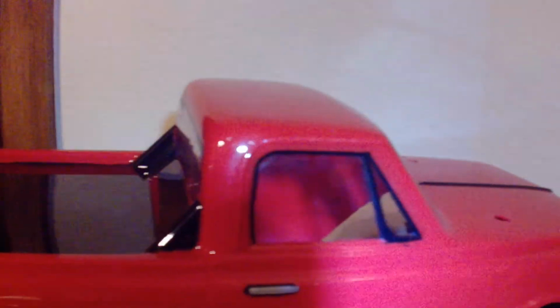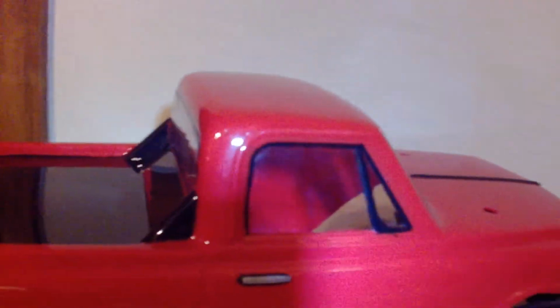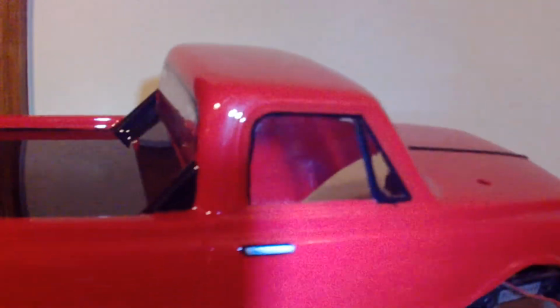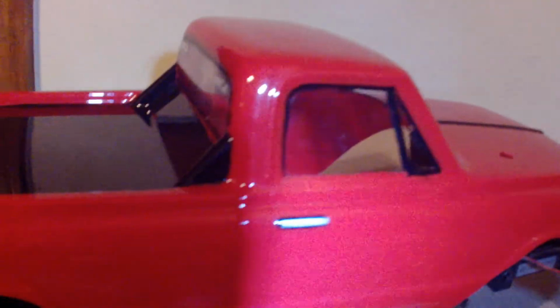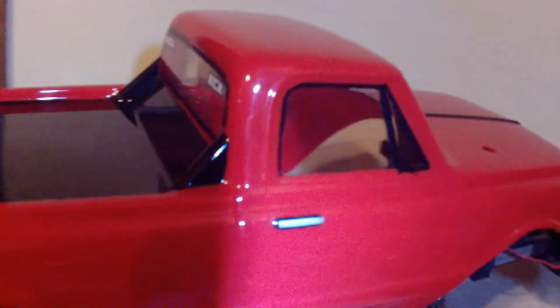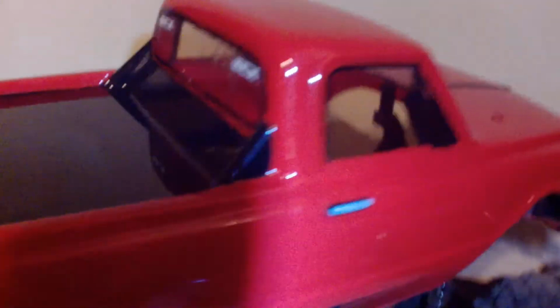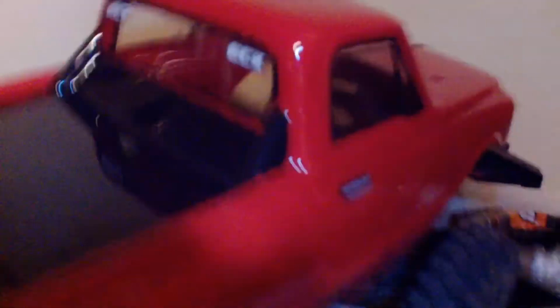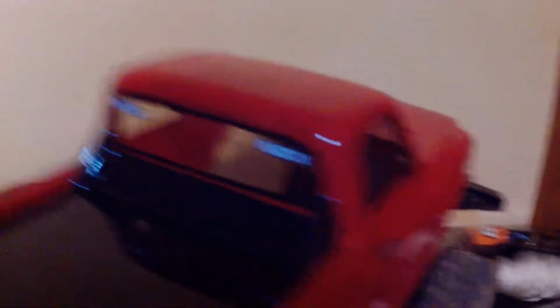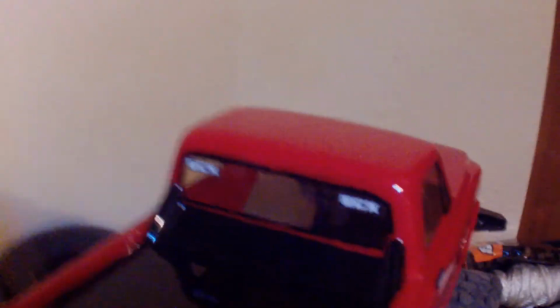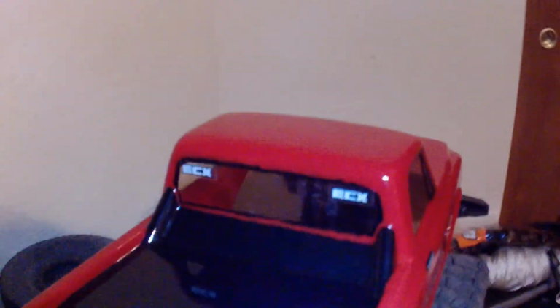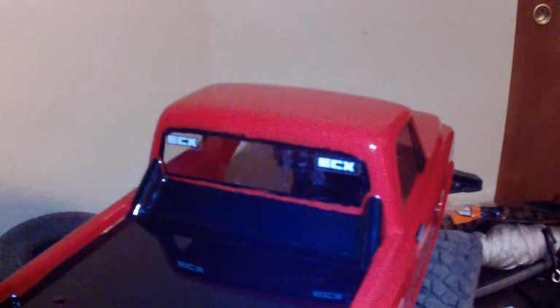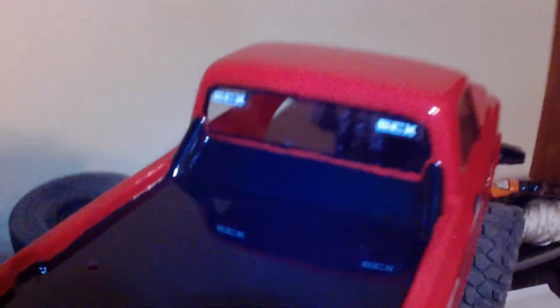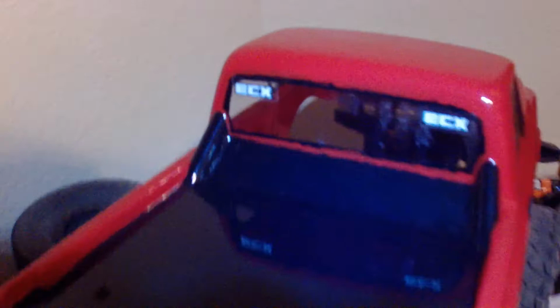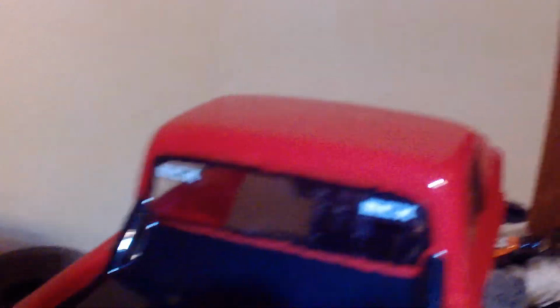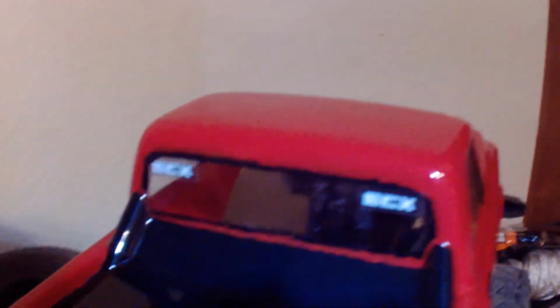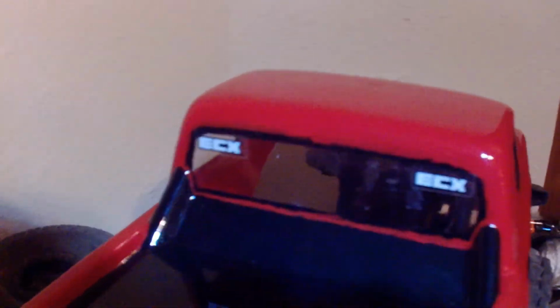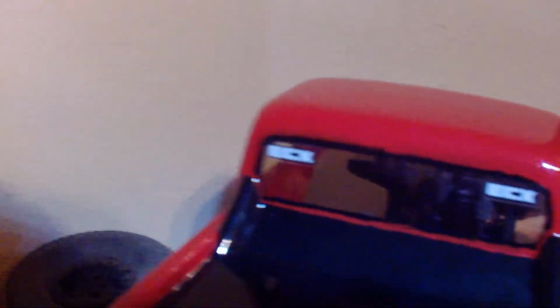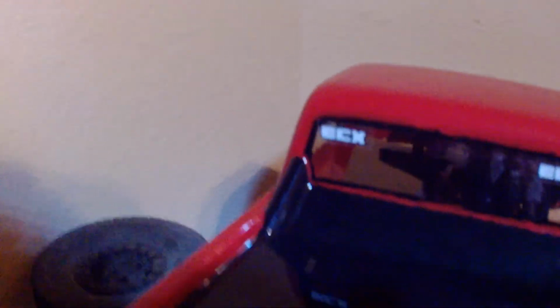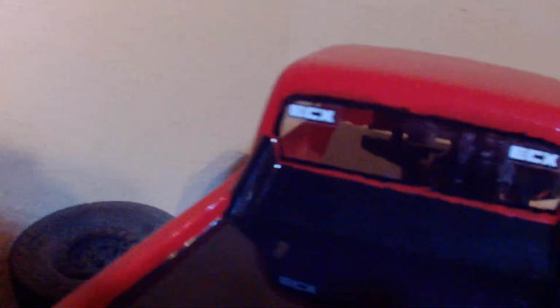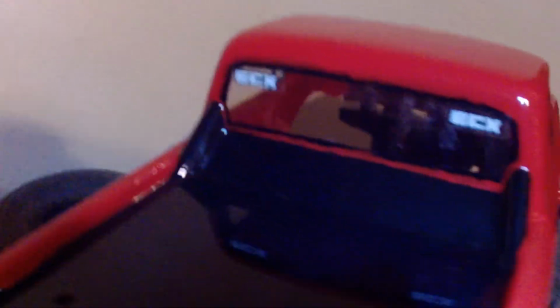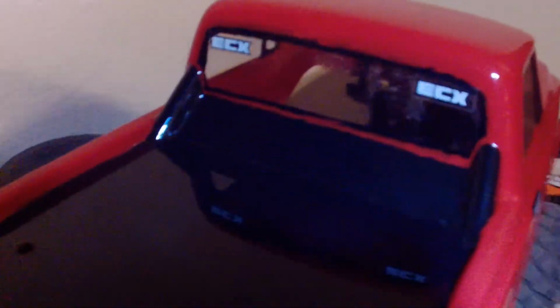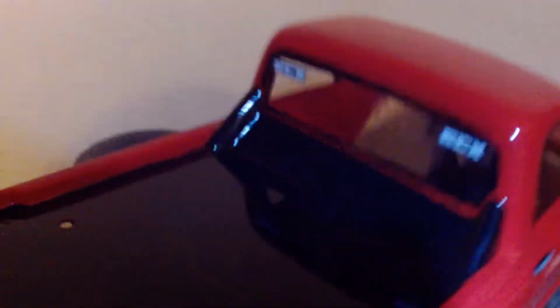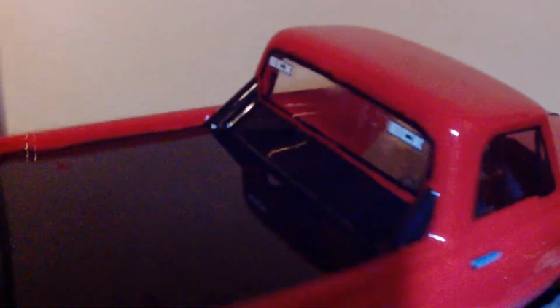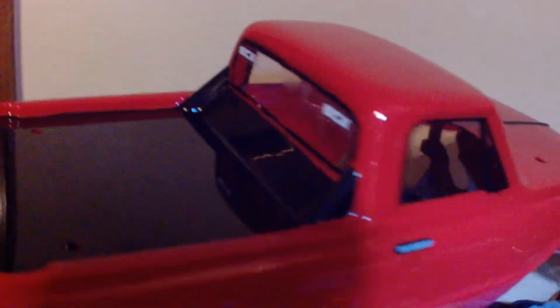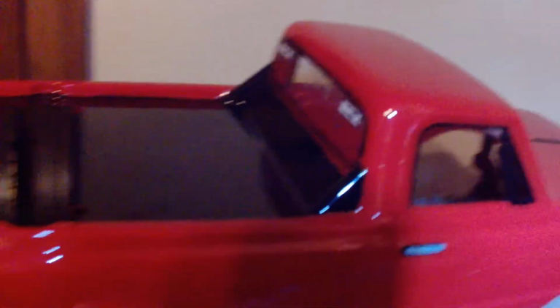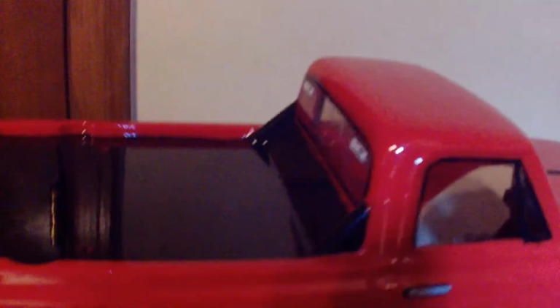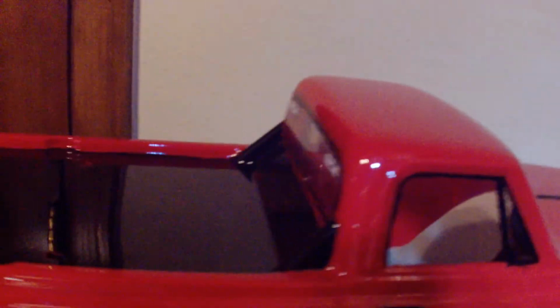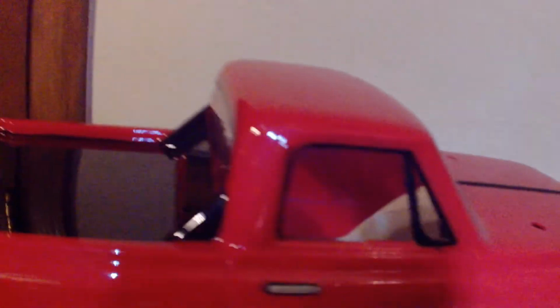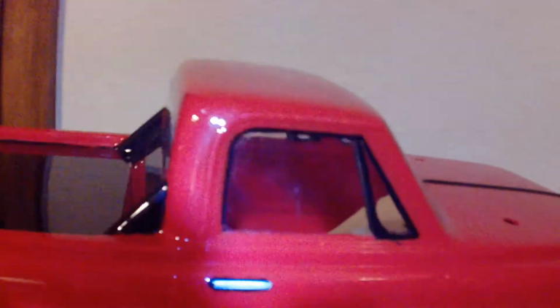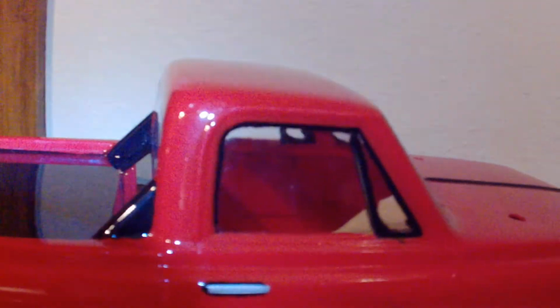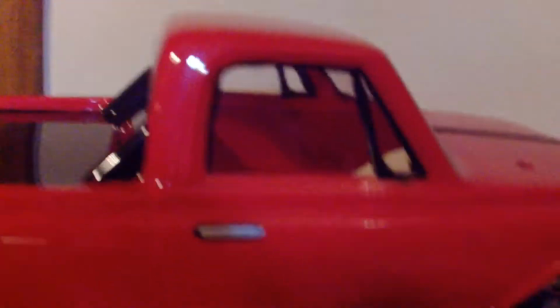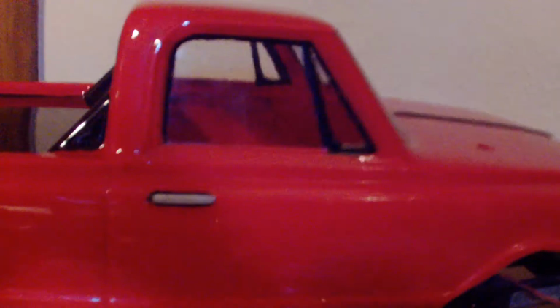I just had to paint my windows in myself, which is not a big deal, just time-consuming. It would have been a lot nicer to have the window stickers.